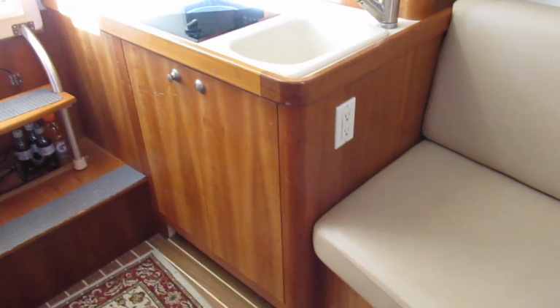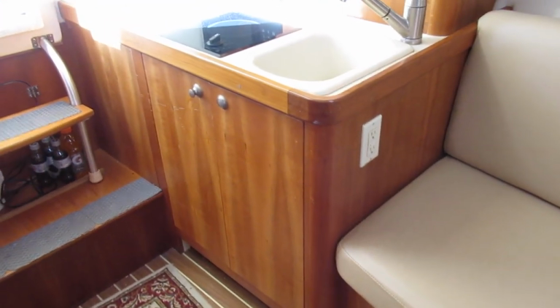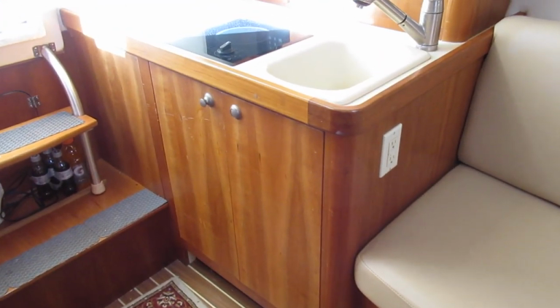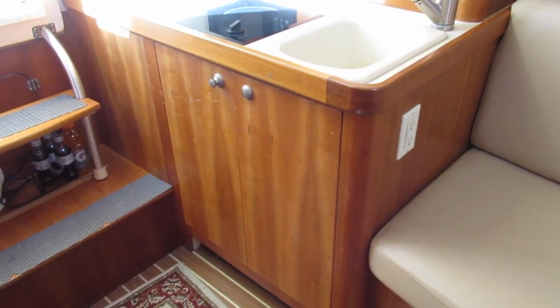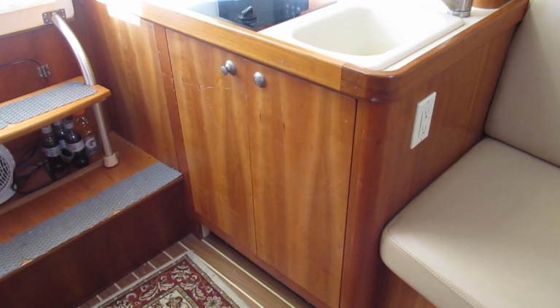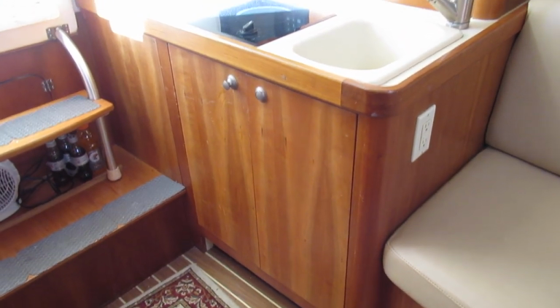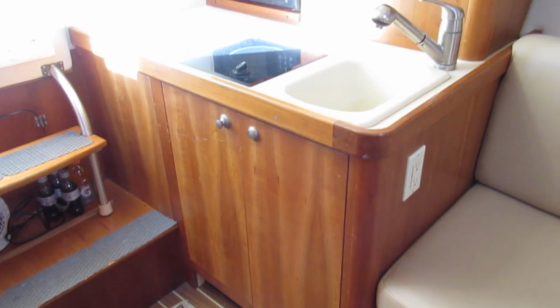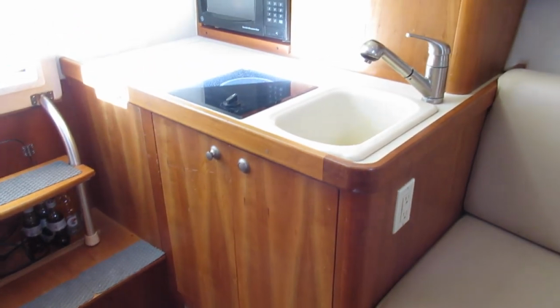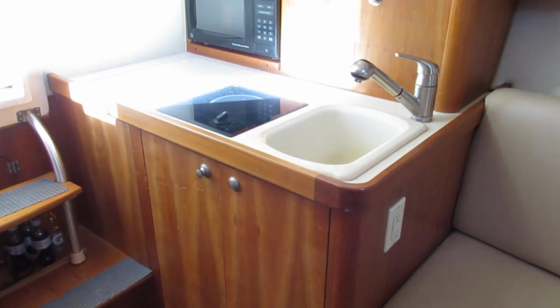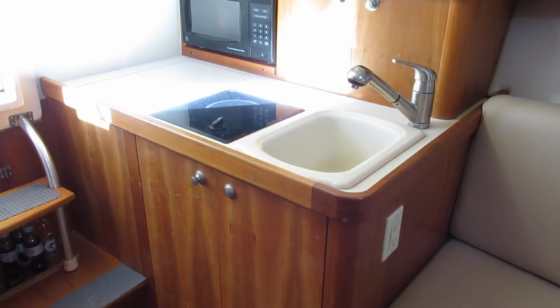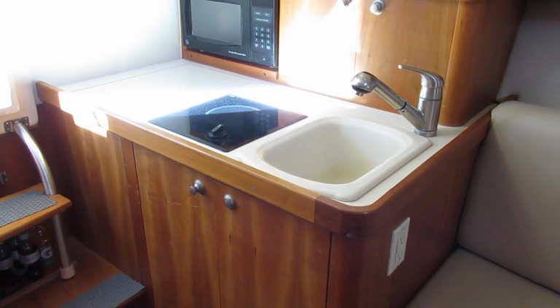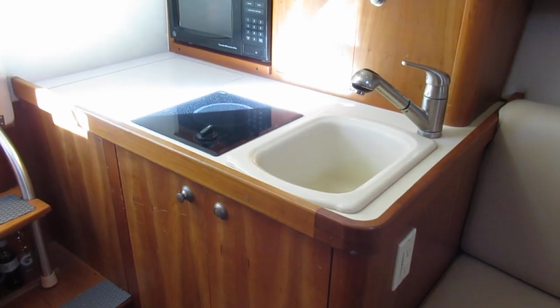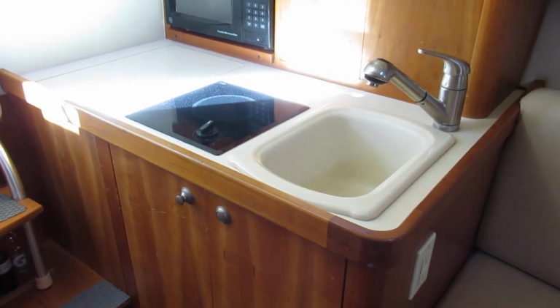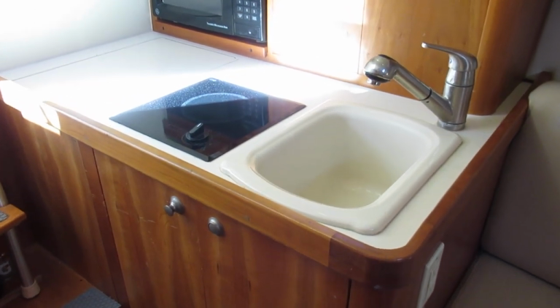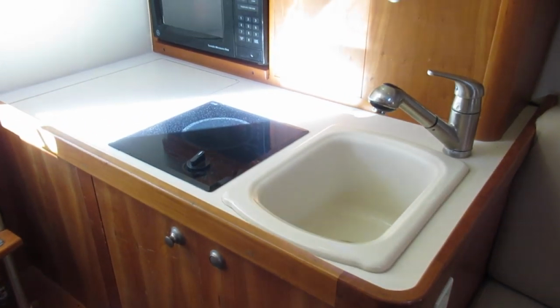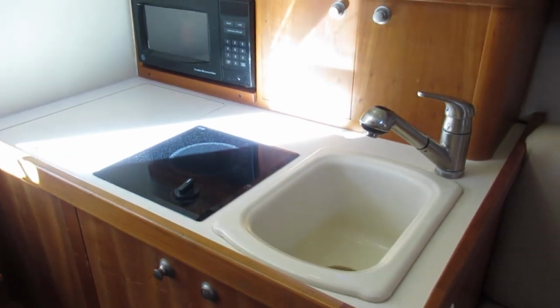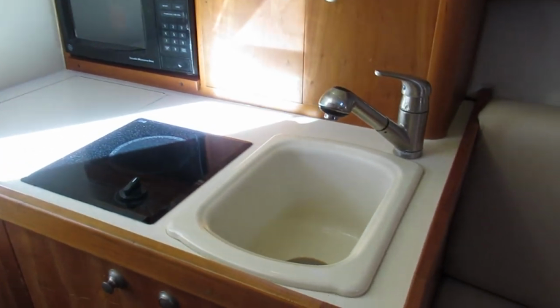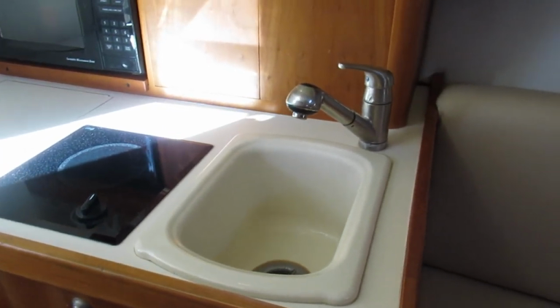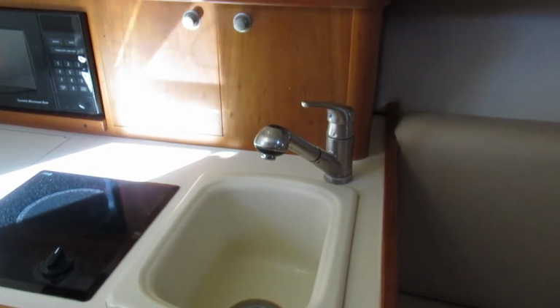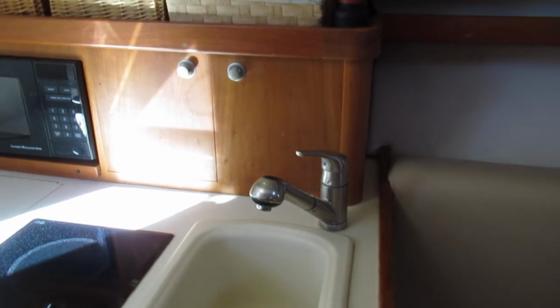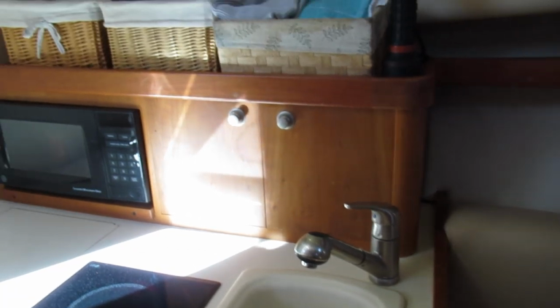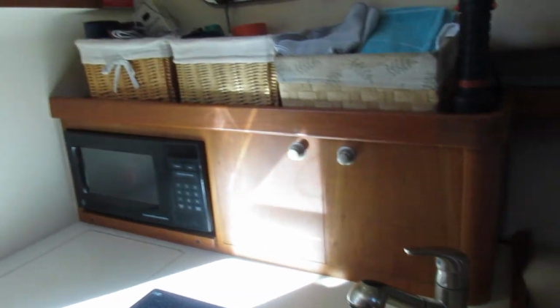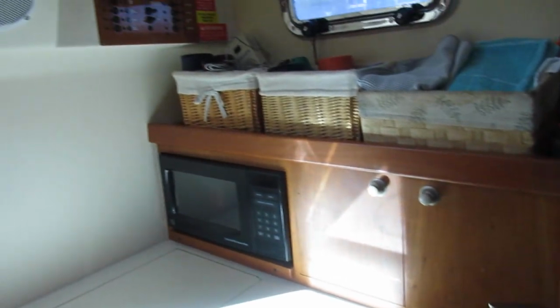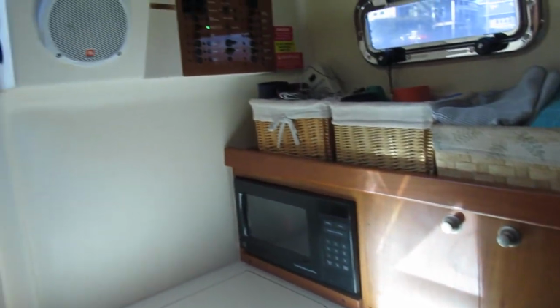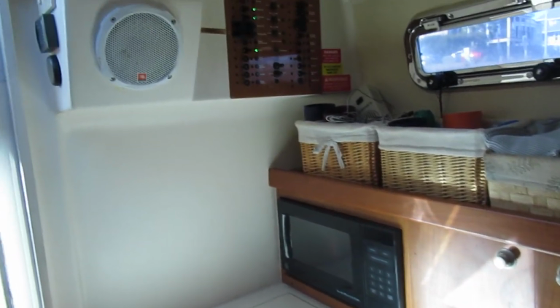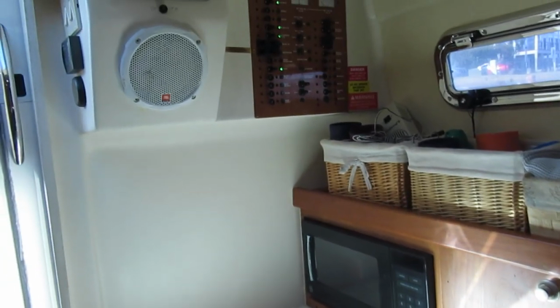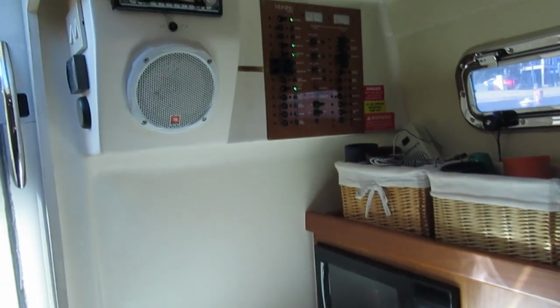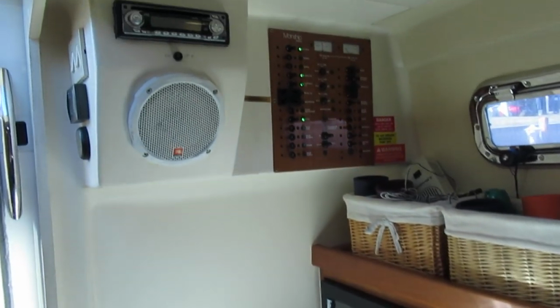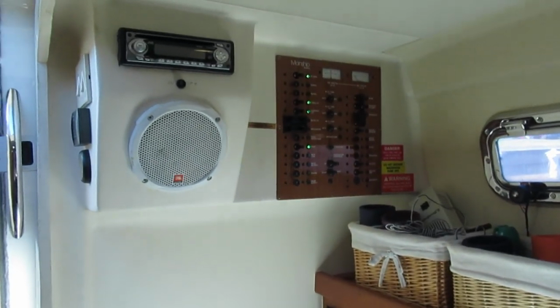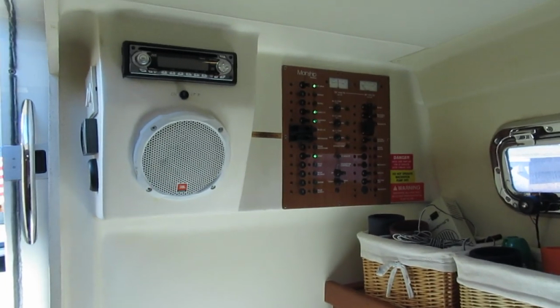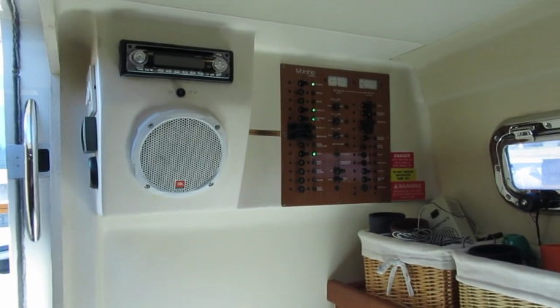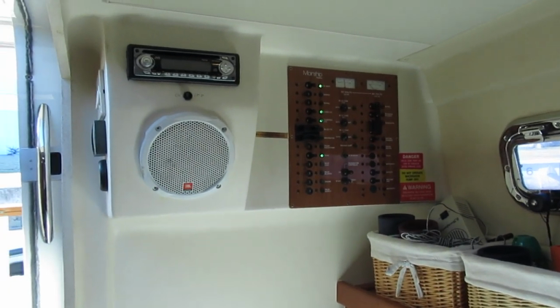Off on the port side we've got our galley with storage down below, electric stove, microwave, and hot water system, of course. There's our main electrical panel.